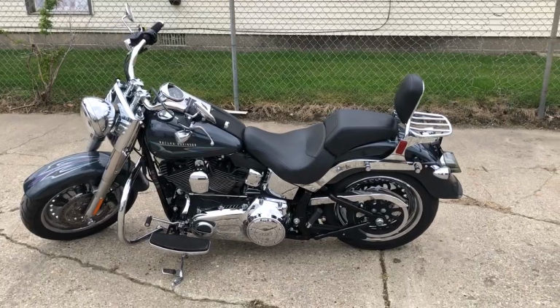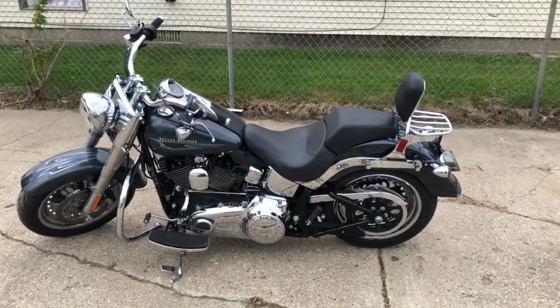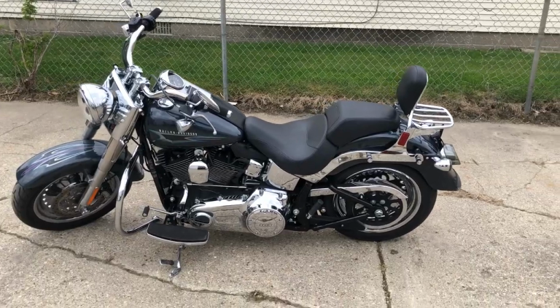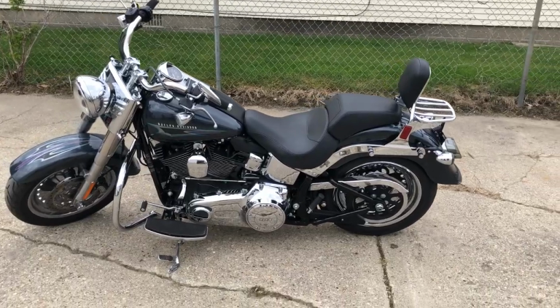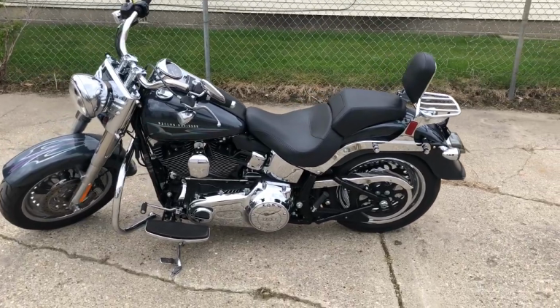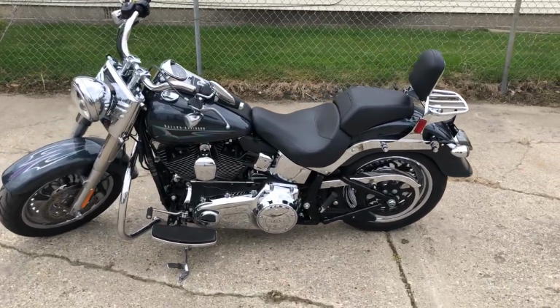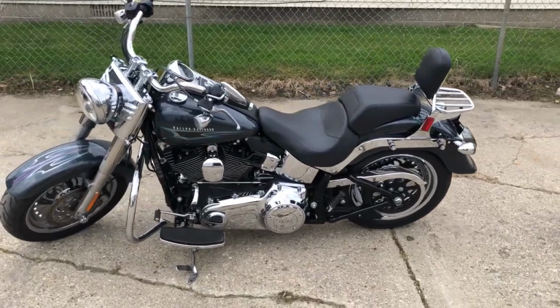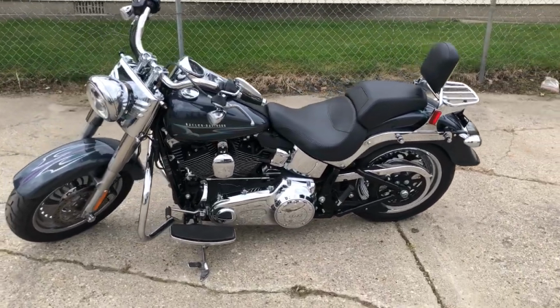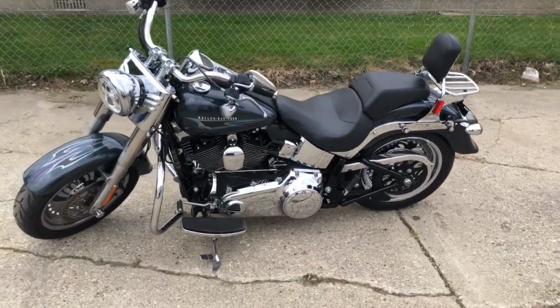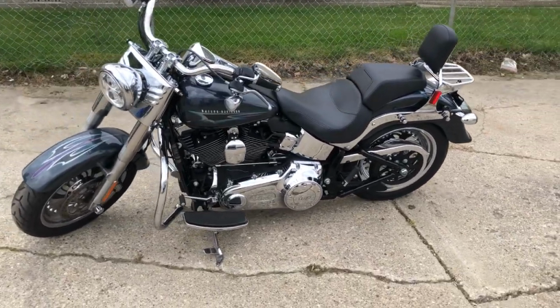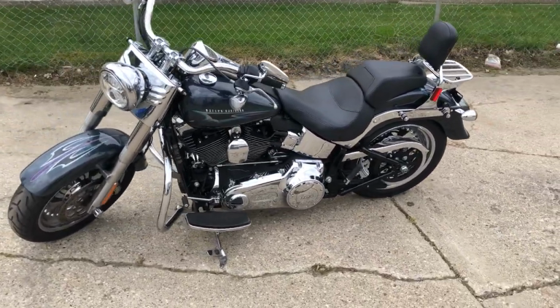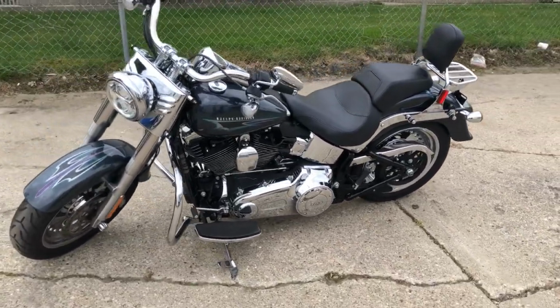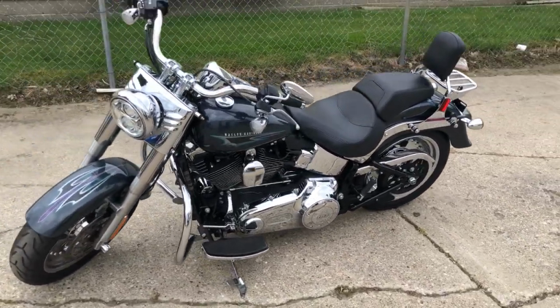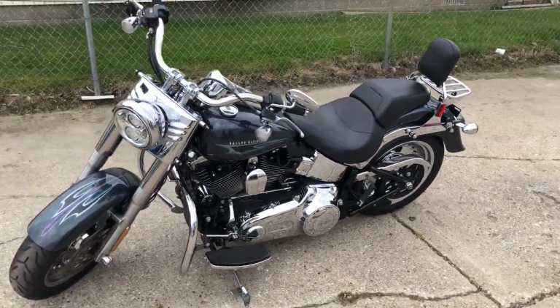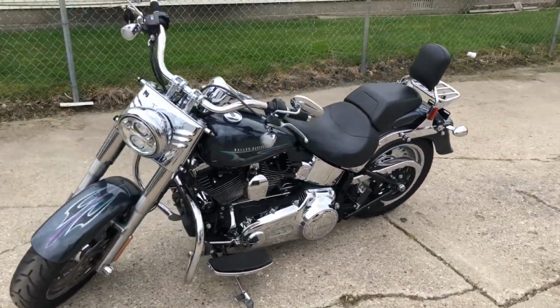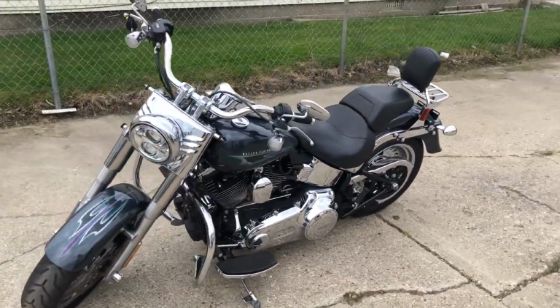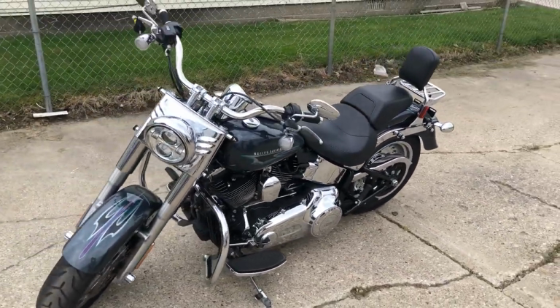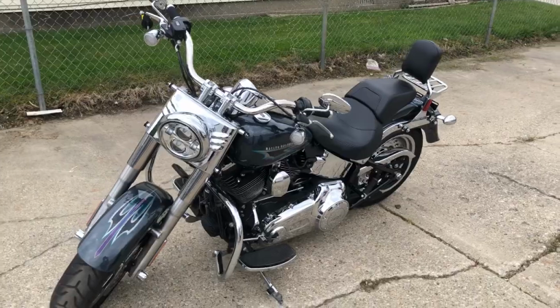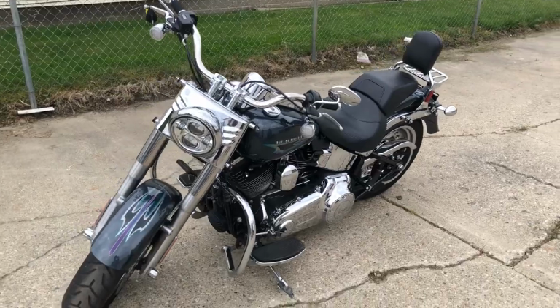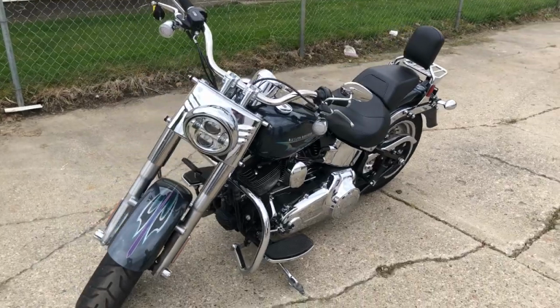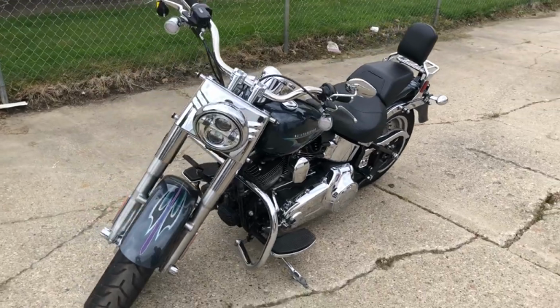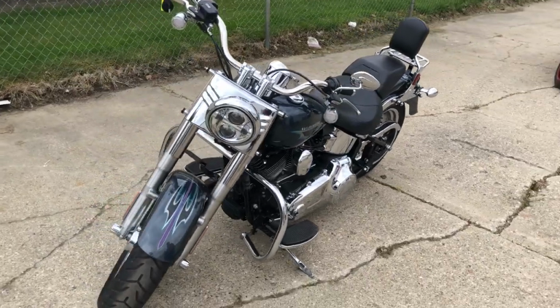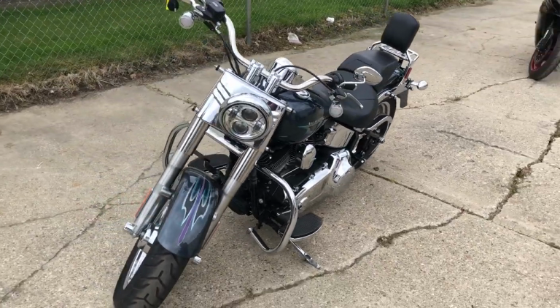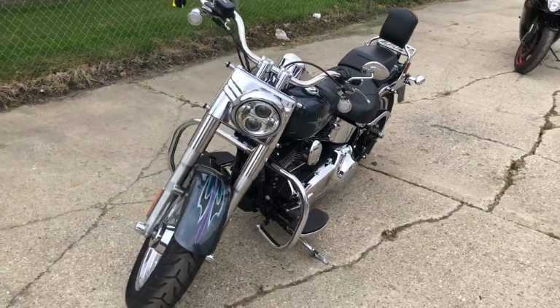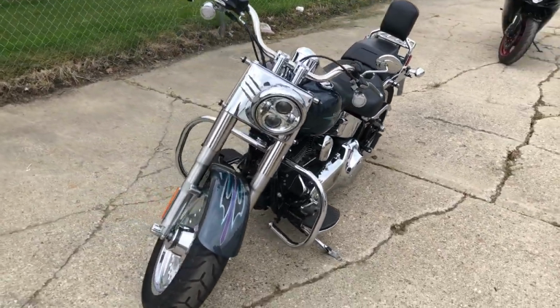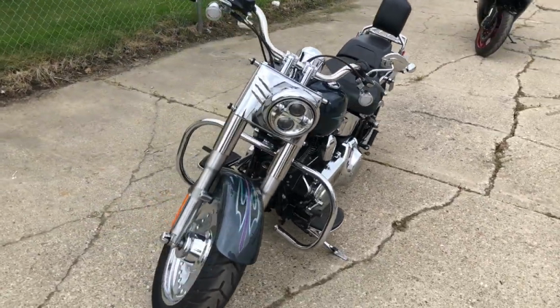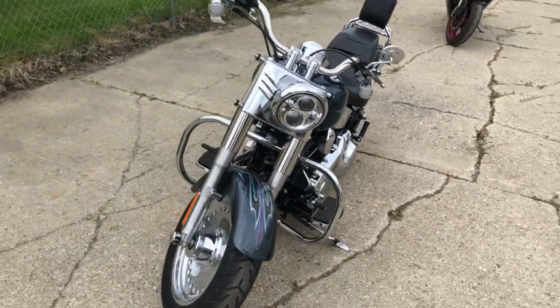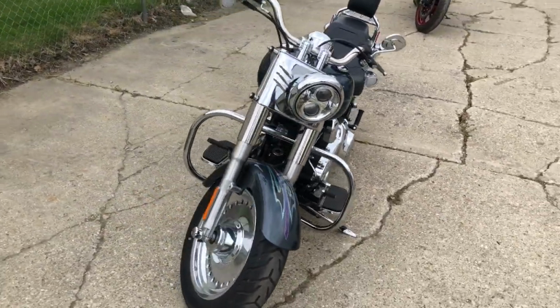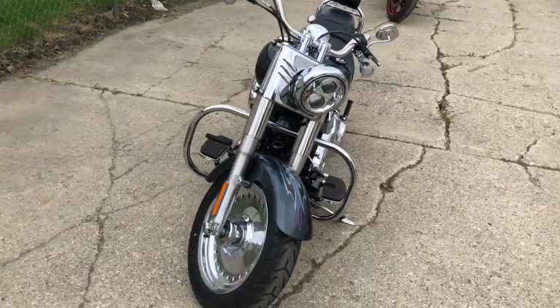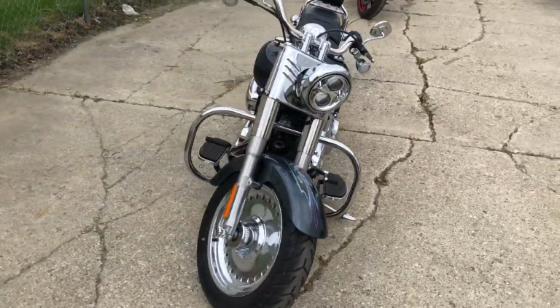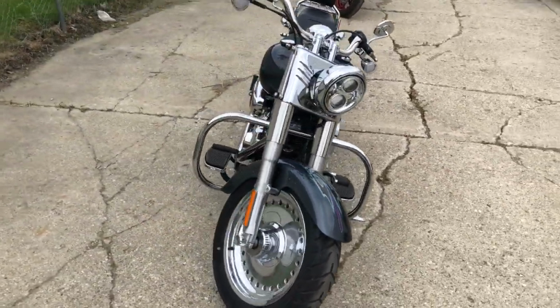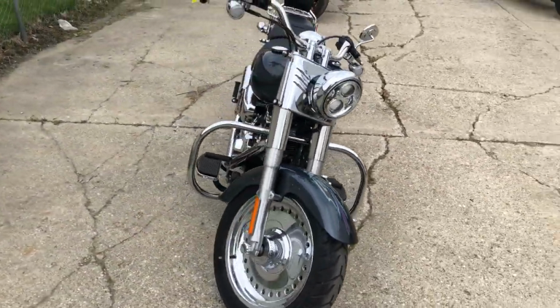Hey guys, ApprovalPowerSports.com here, doing some videos on some stuff that just came into the showroom. Check this one out — 2015 Fatboy for sale, only has 4,682 miles on it.